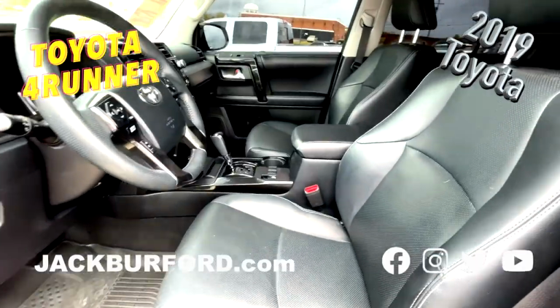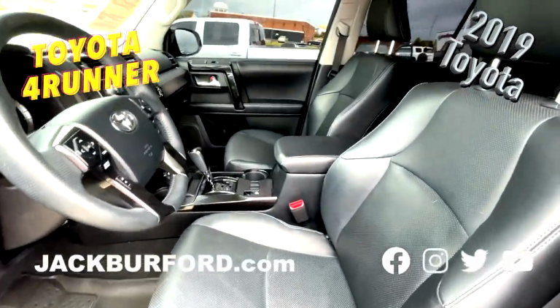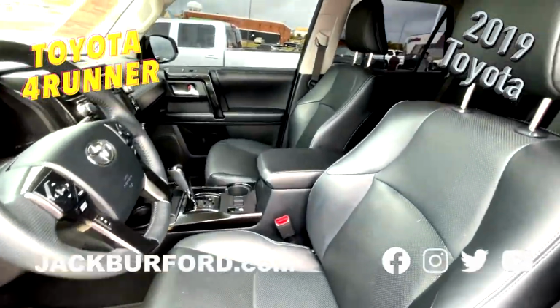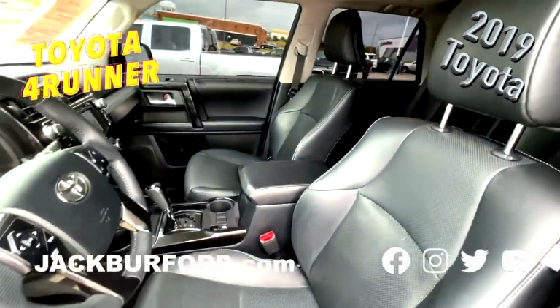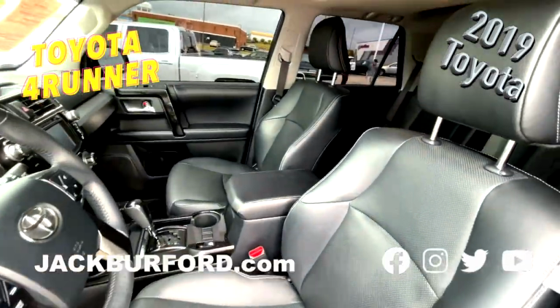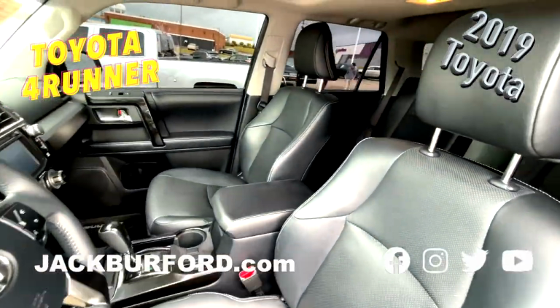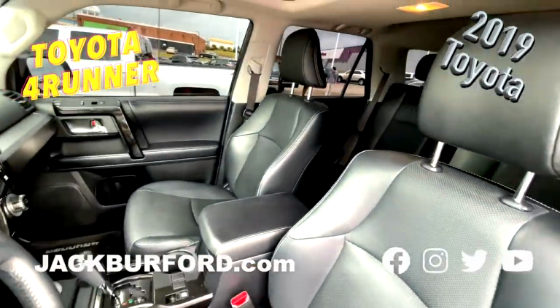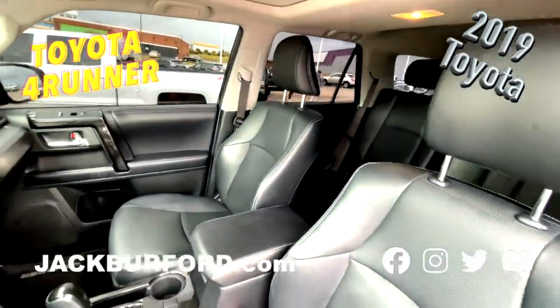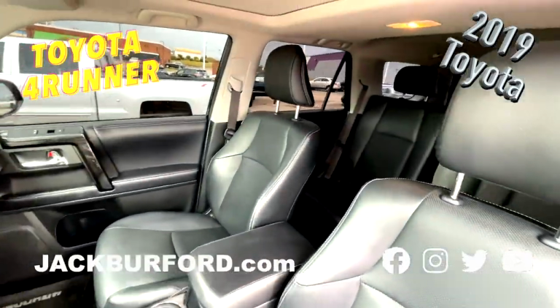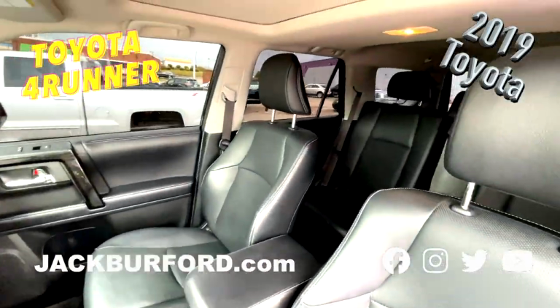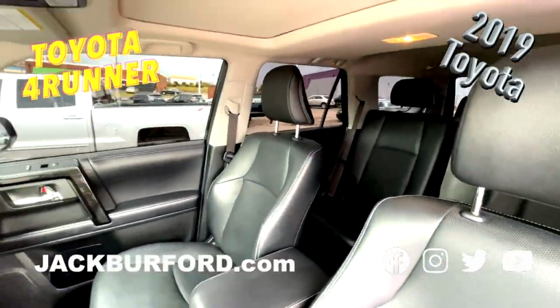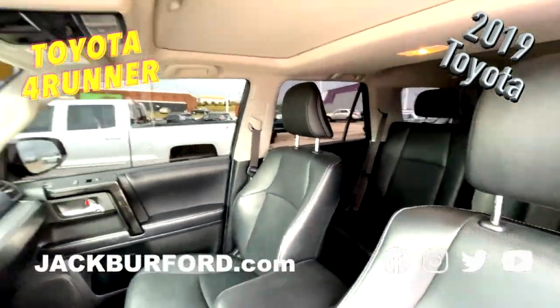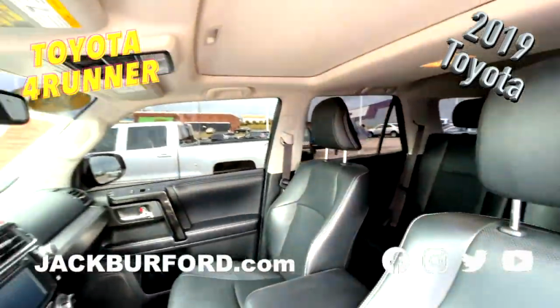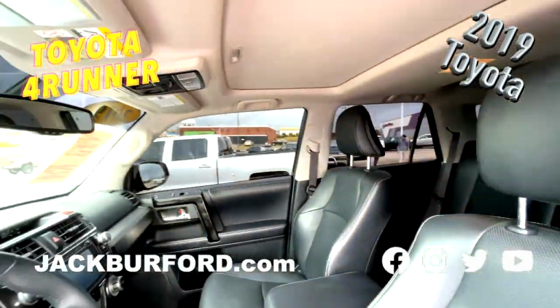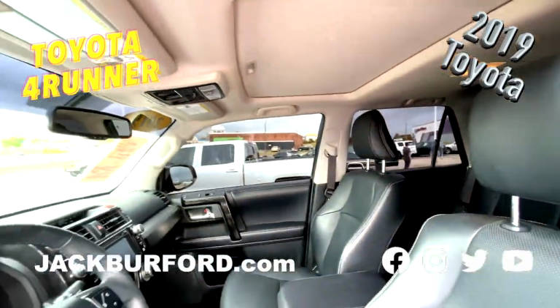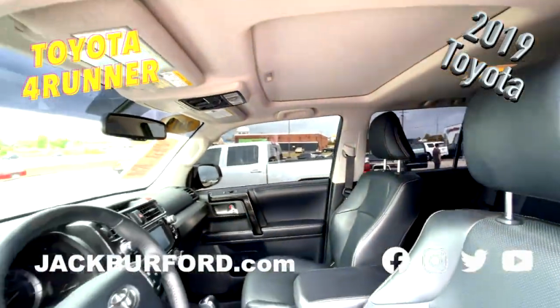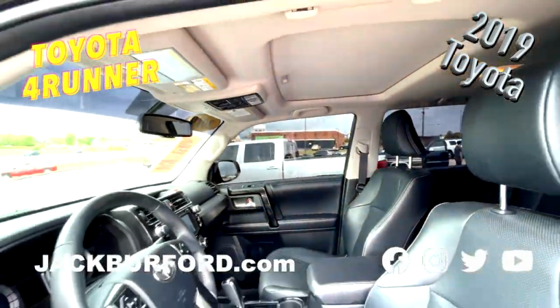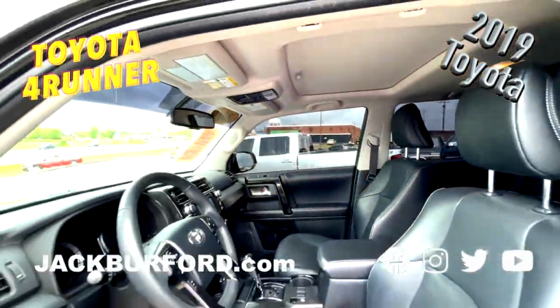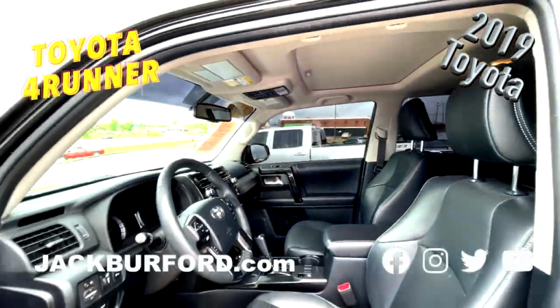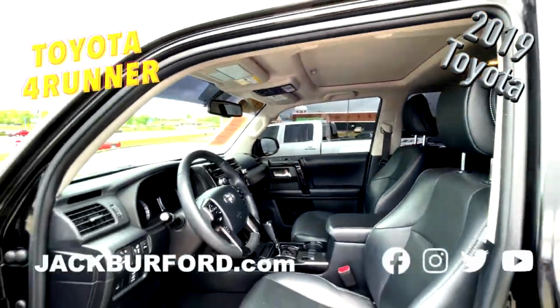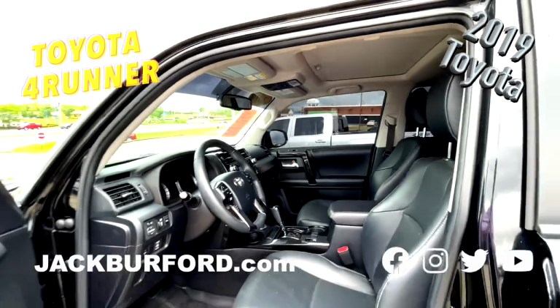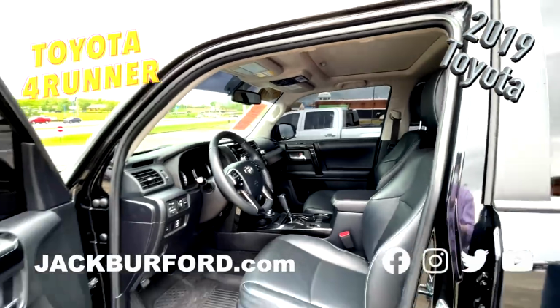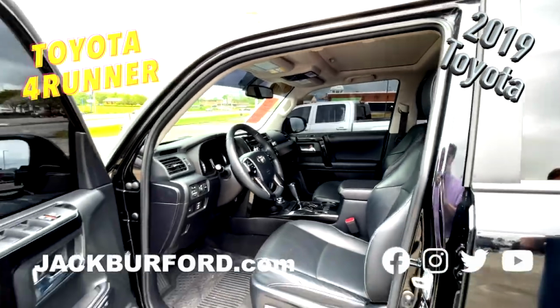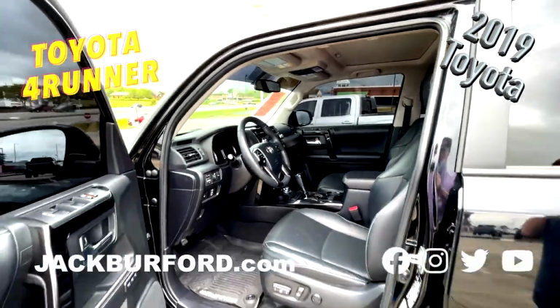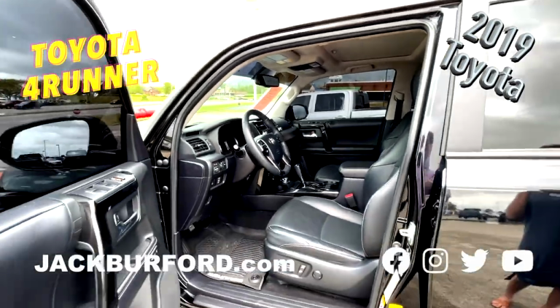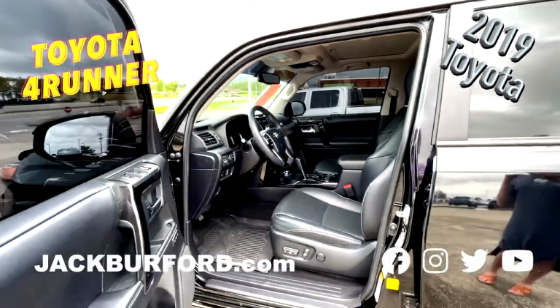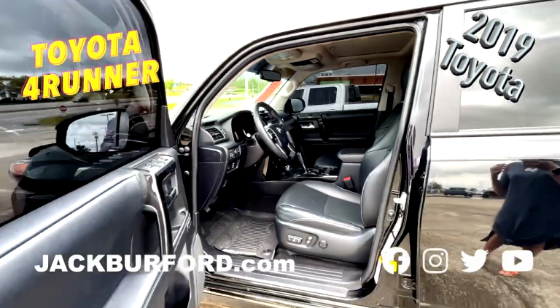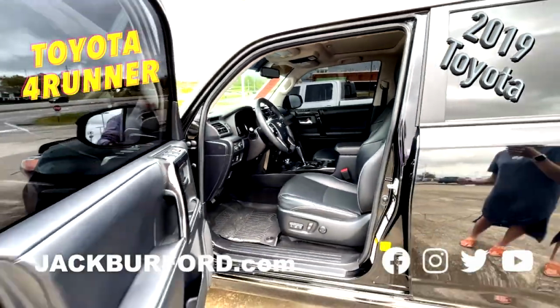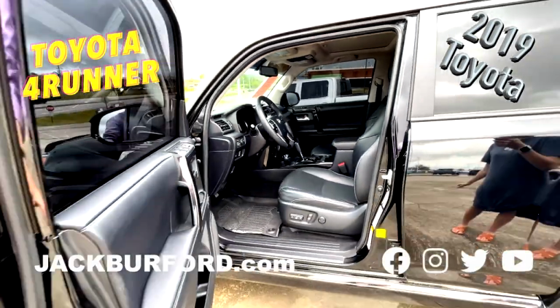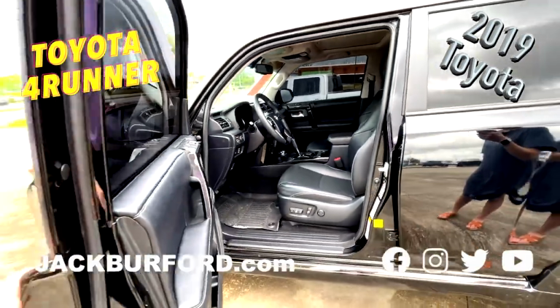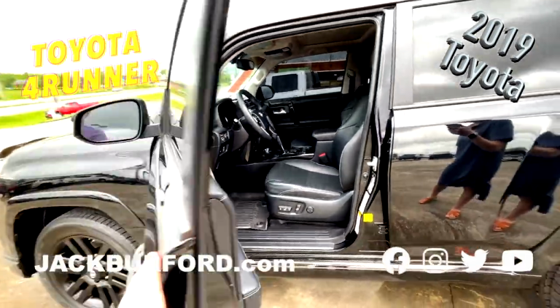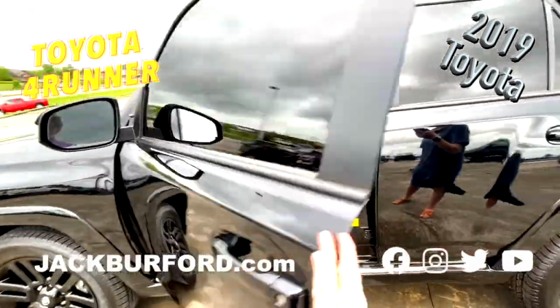Illuminated entry, leather seat trim, low tire pressure warning, power moonroof, remote keyless entry, and traction control.